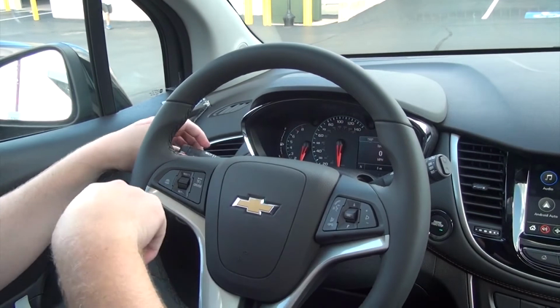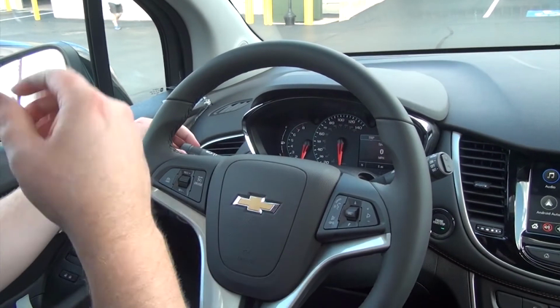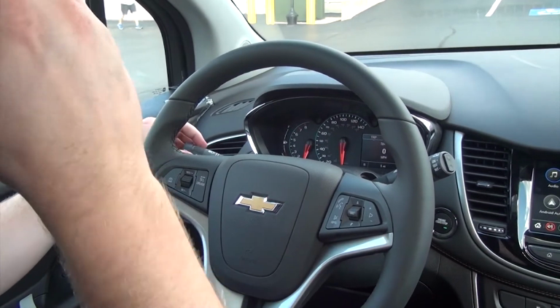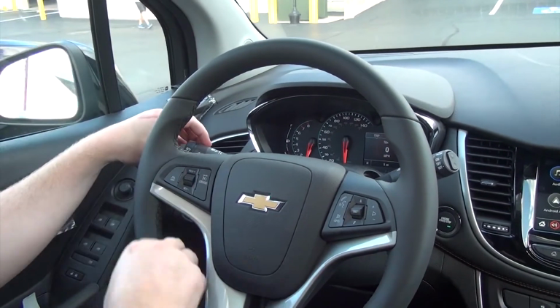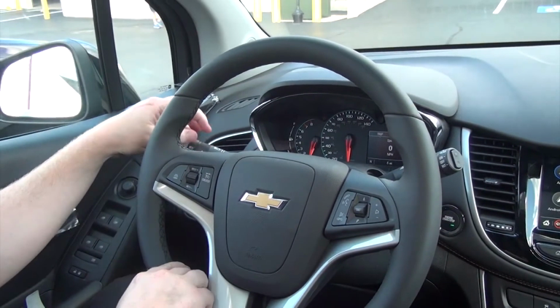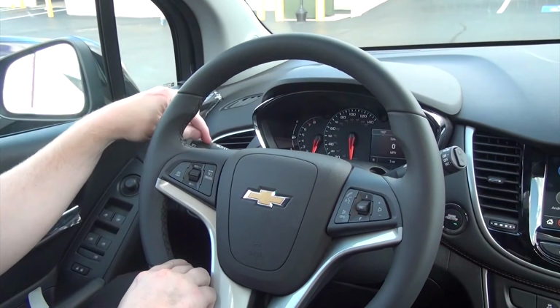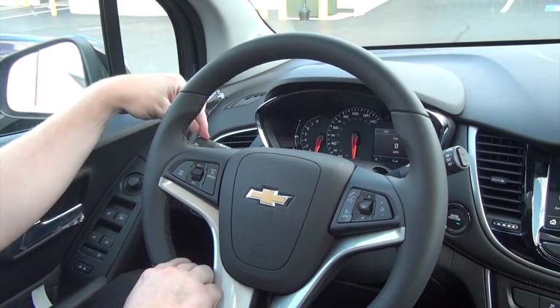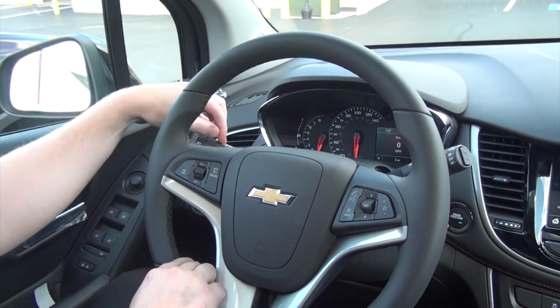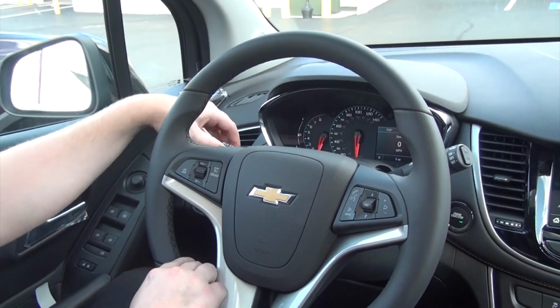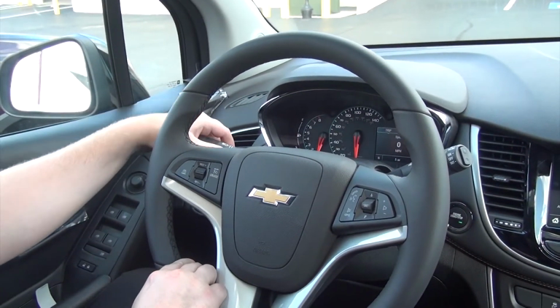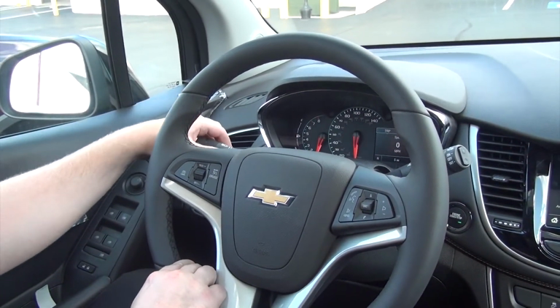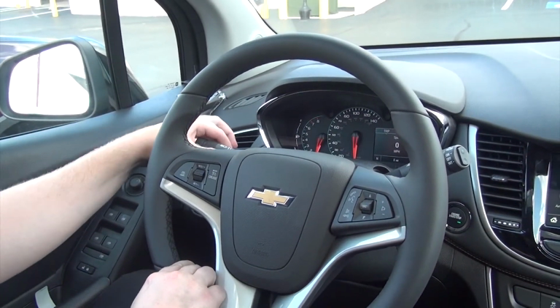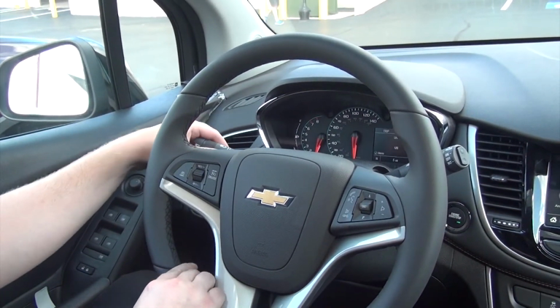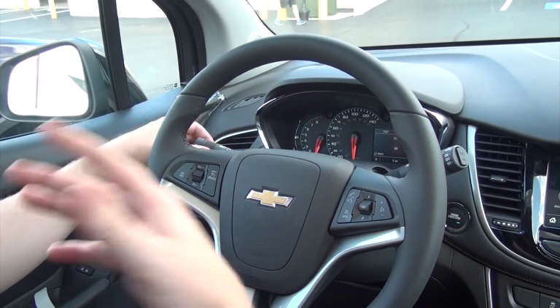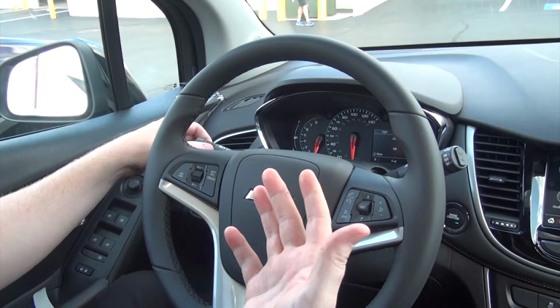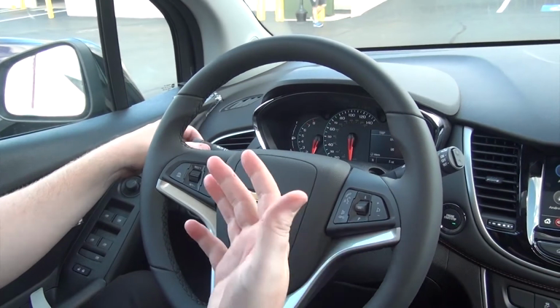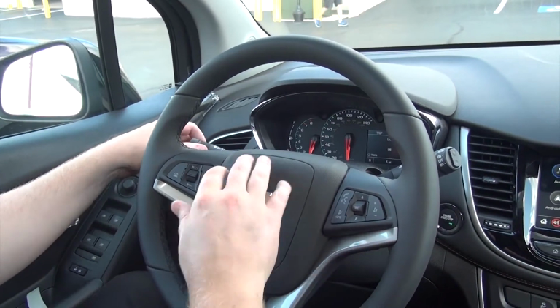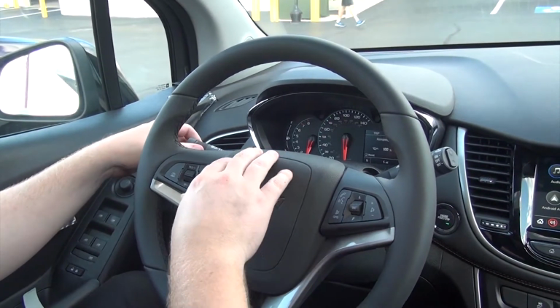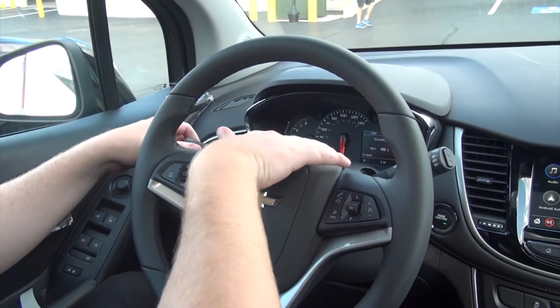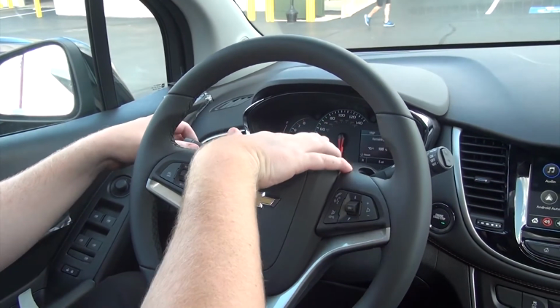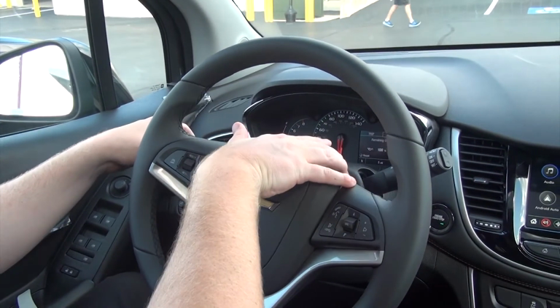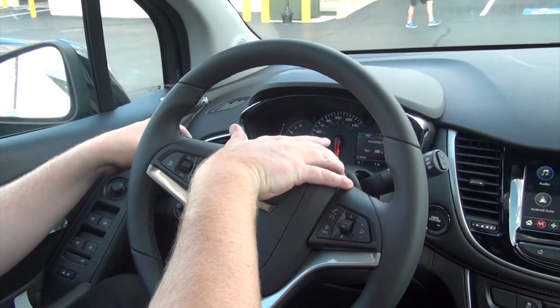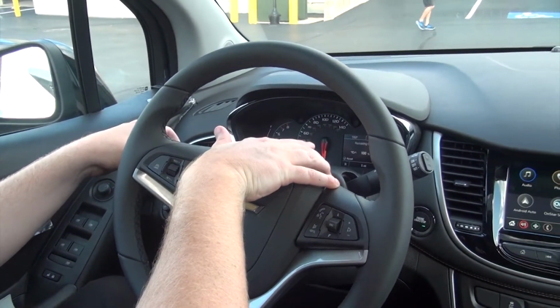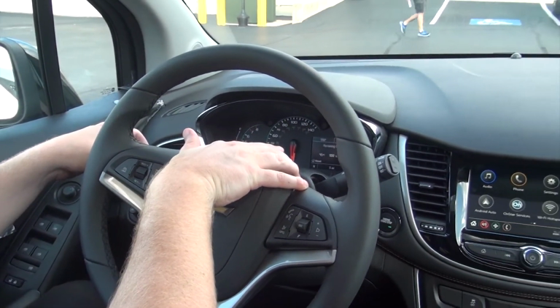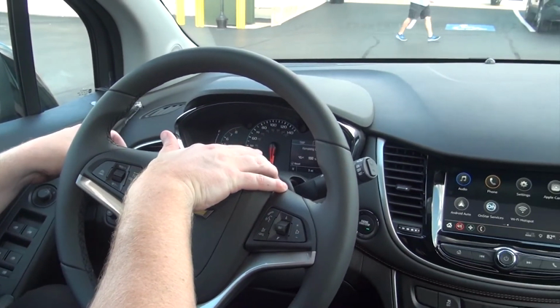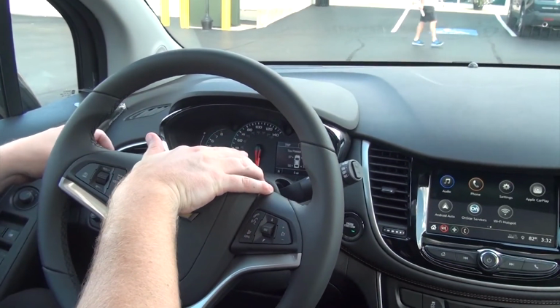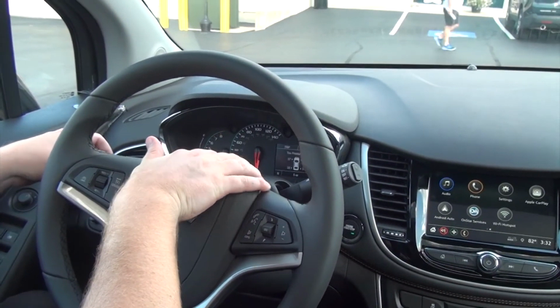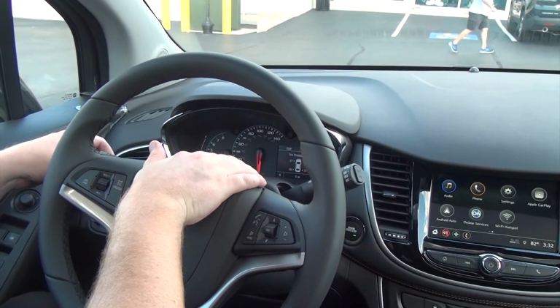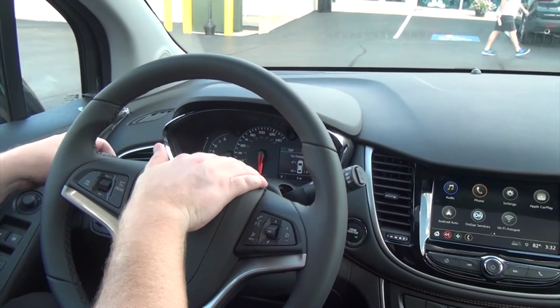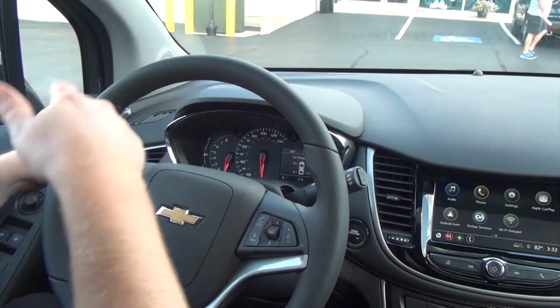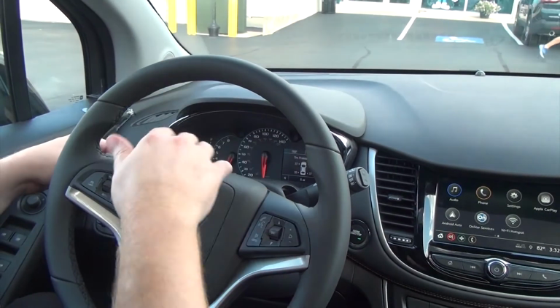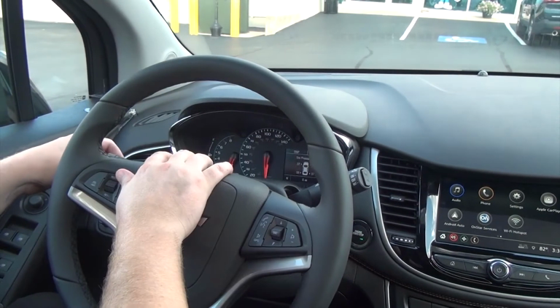And then to the right of your clicker on the left of your turn signal, there's a menu button. If you hit the menu button, it will take you to your vehicle information screen. It will start off with your remaining oil life and your tire pressure of all four of your tires.